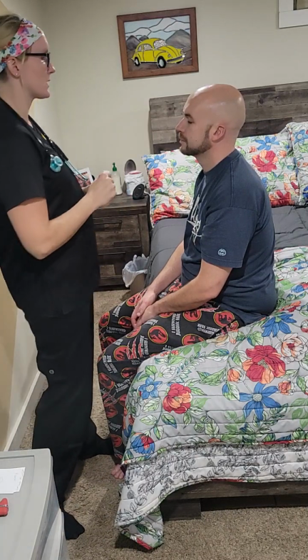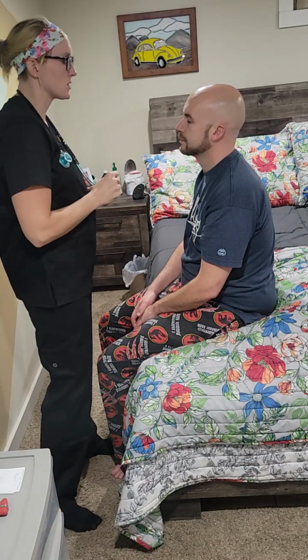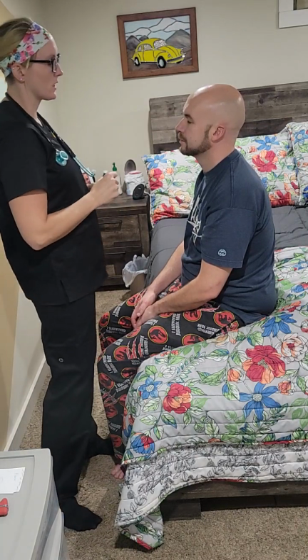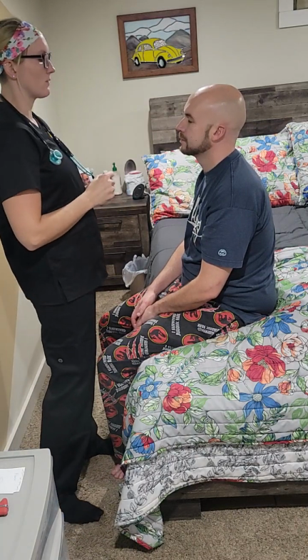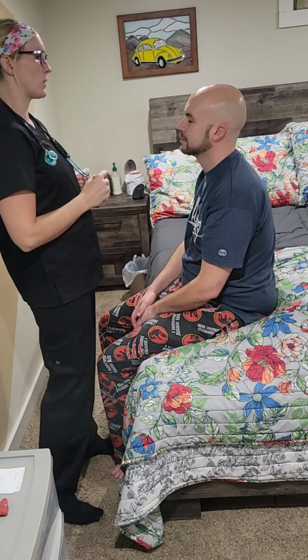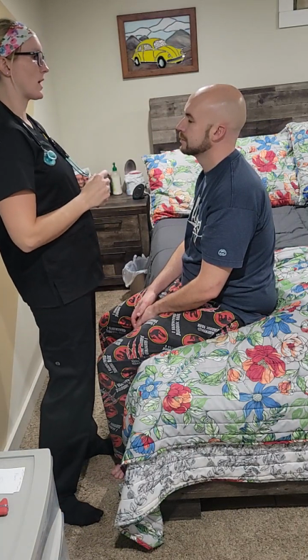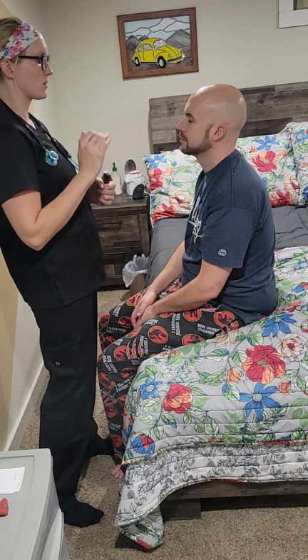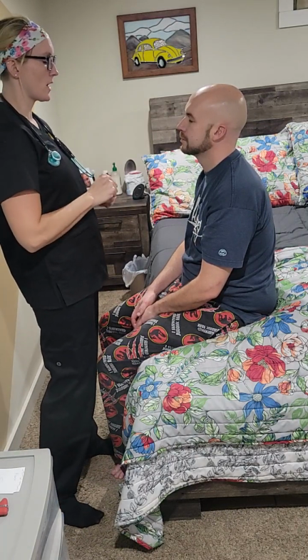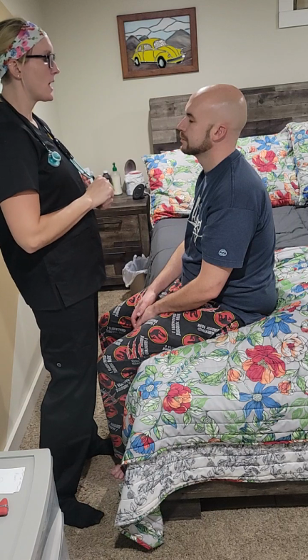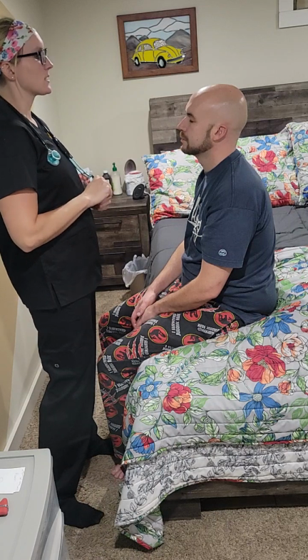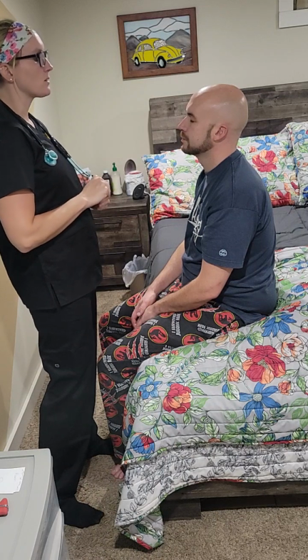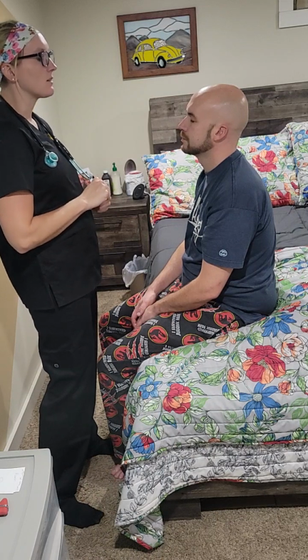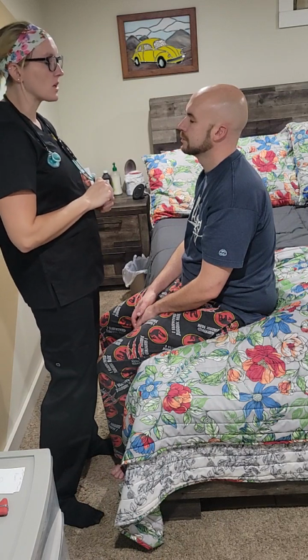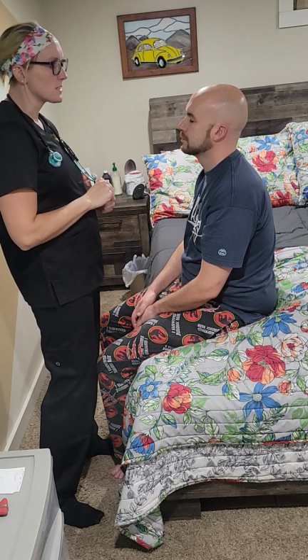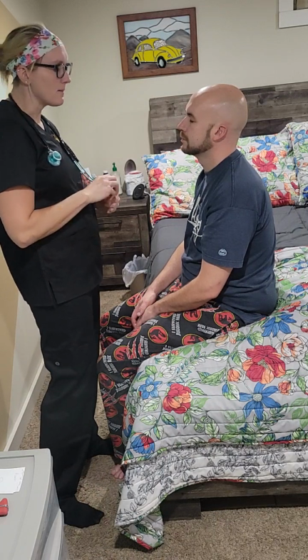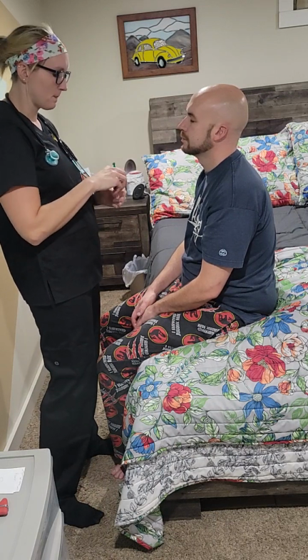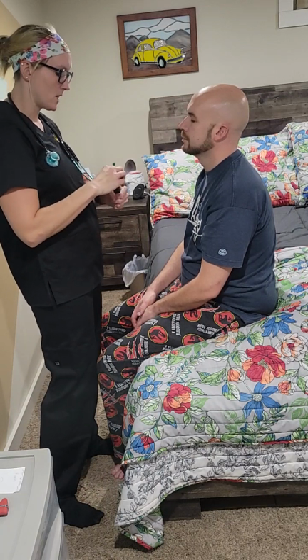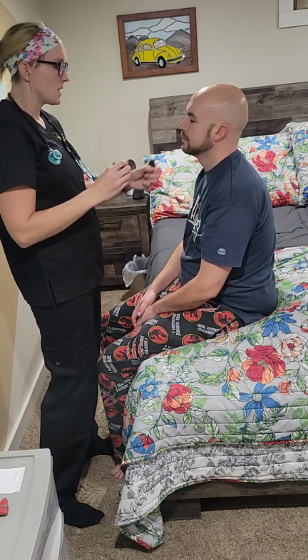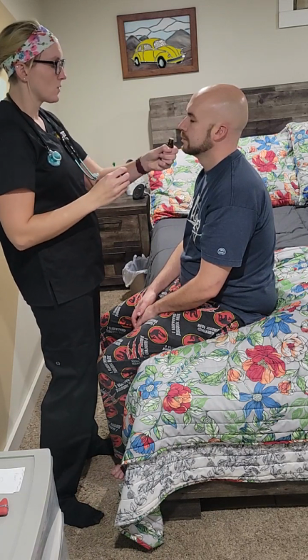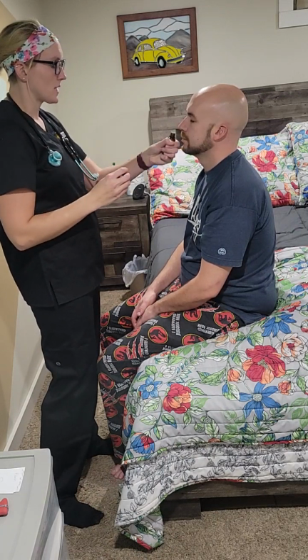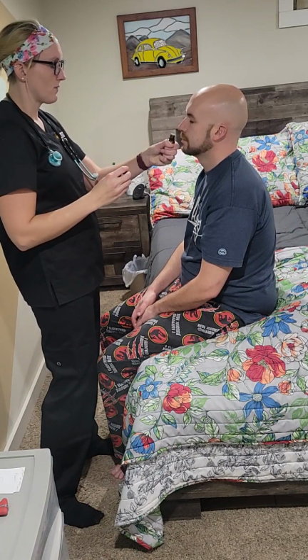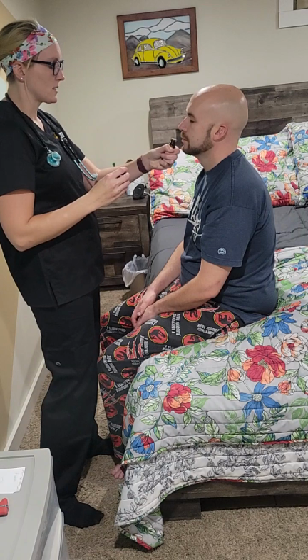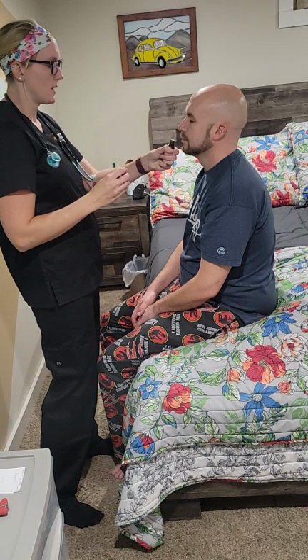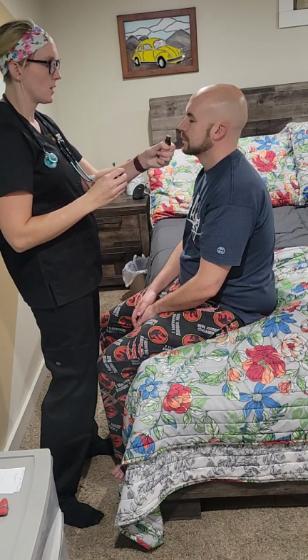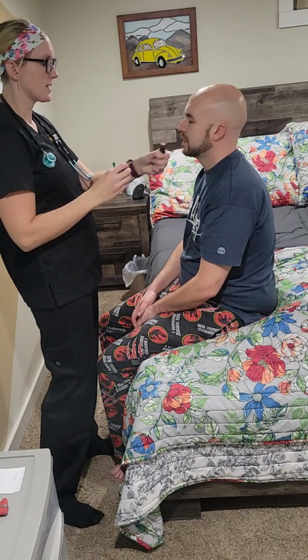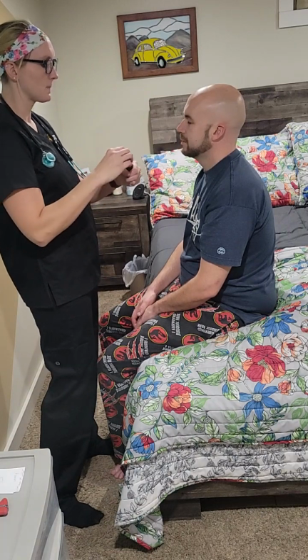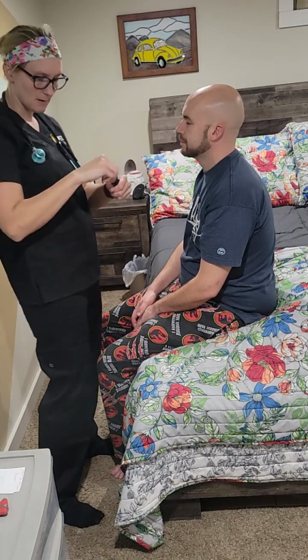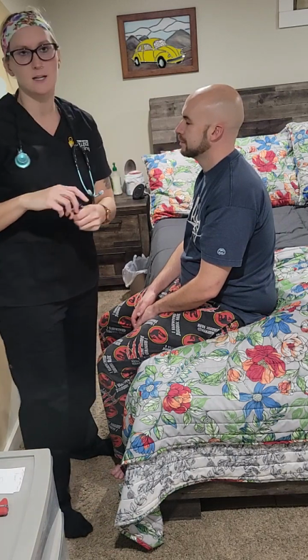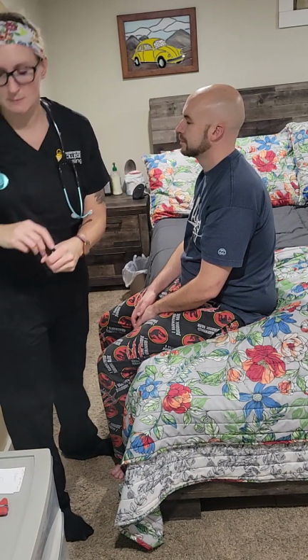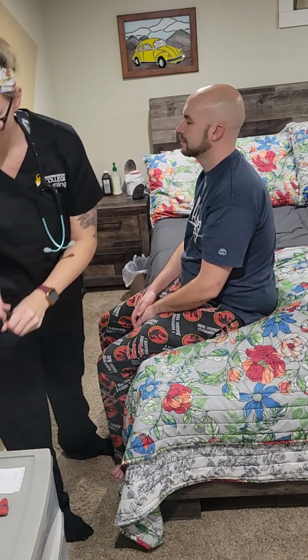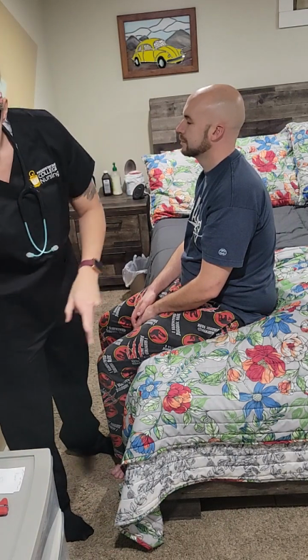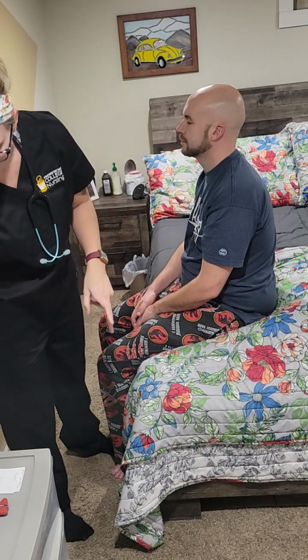The first thing we're going to assess is cranial nerve number one. I'll ask you to close your eyes — this is going to be a familial smell. Go ahead and take a whiff of this. What is it? Cinnamon. And it is cinnamon.